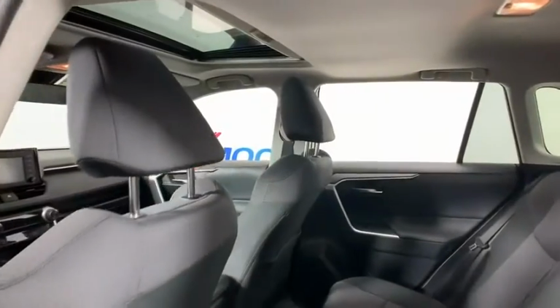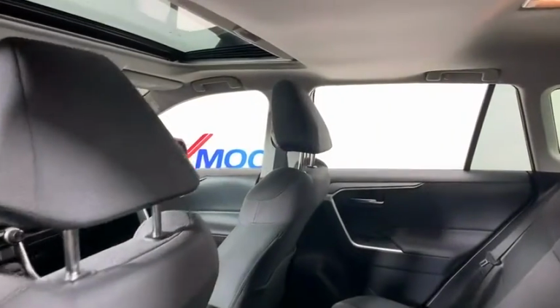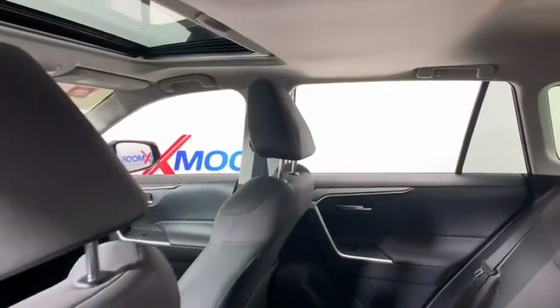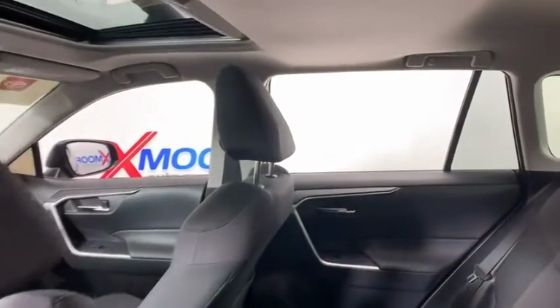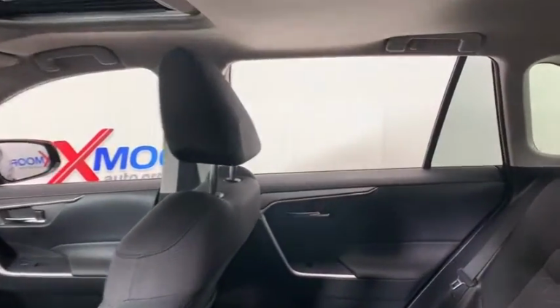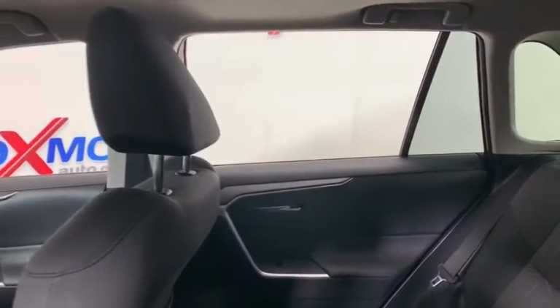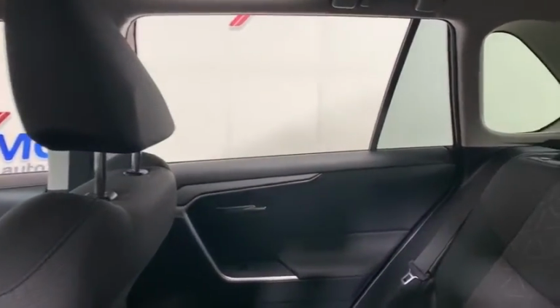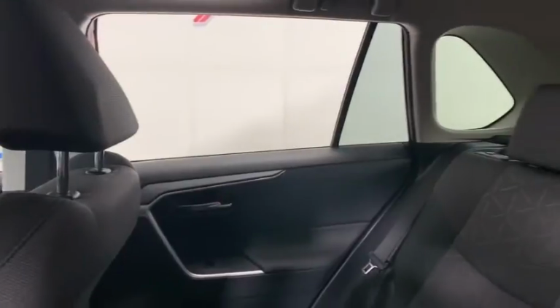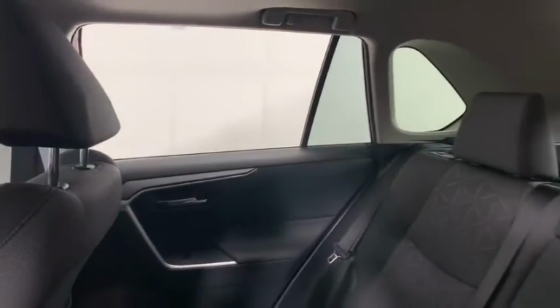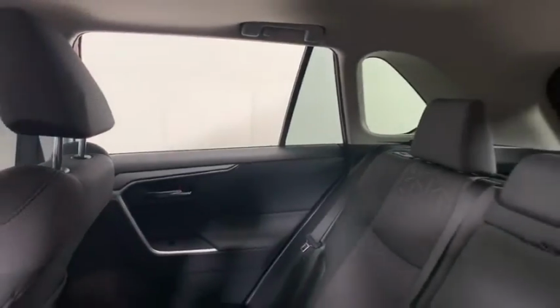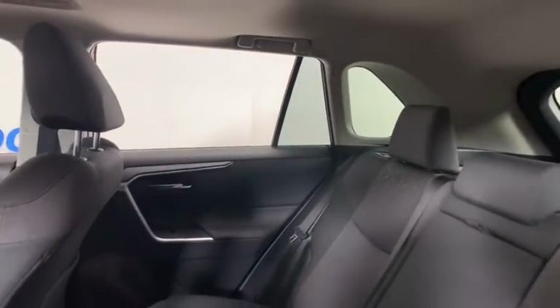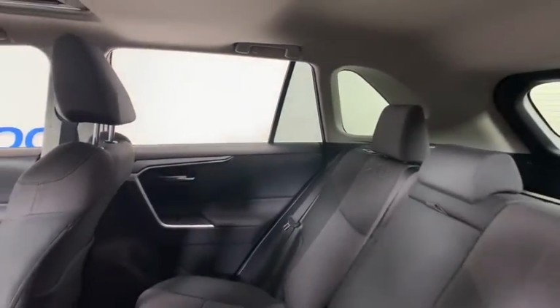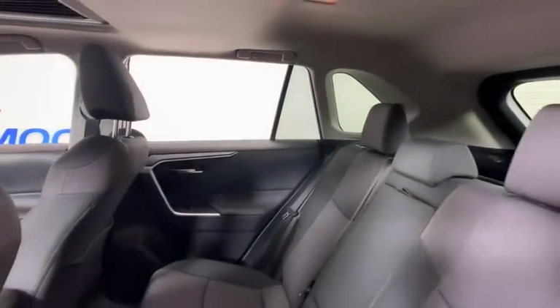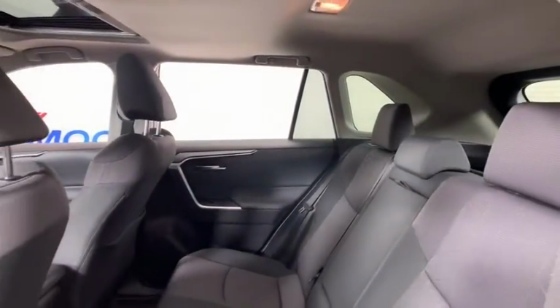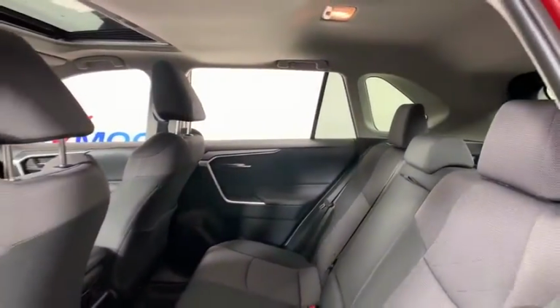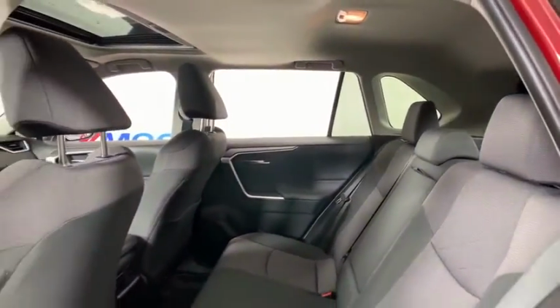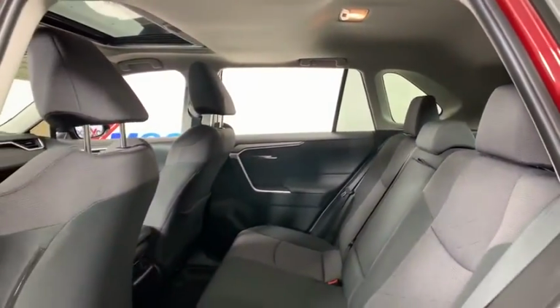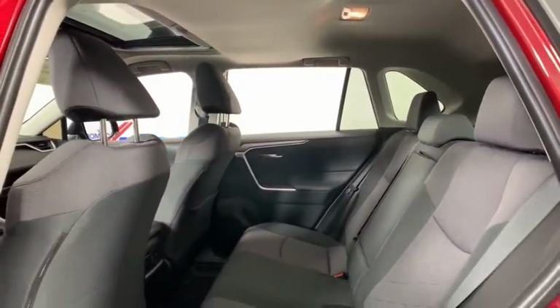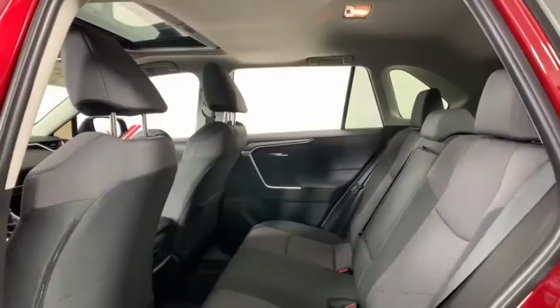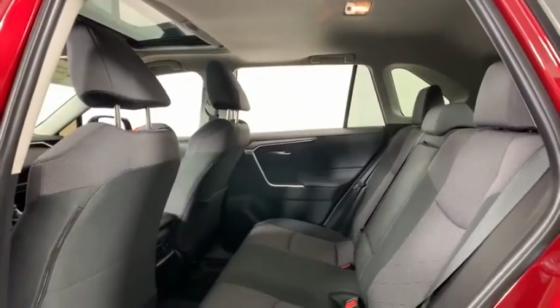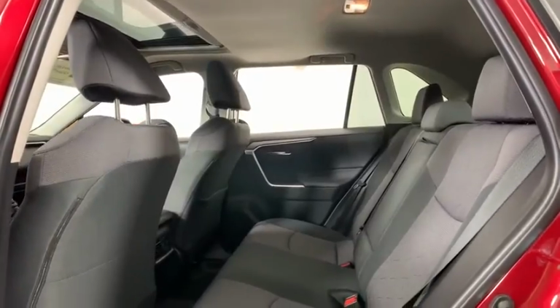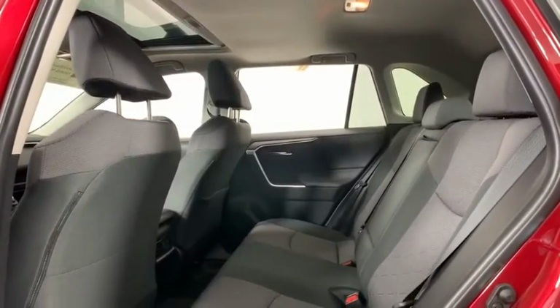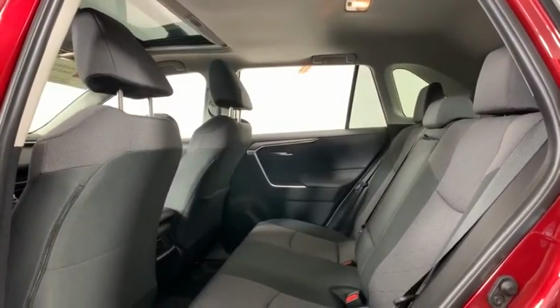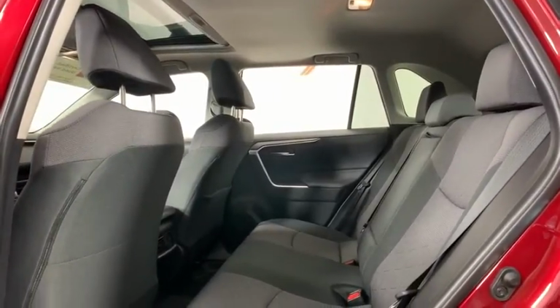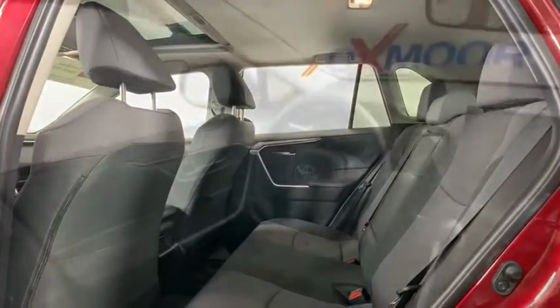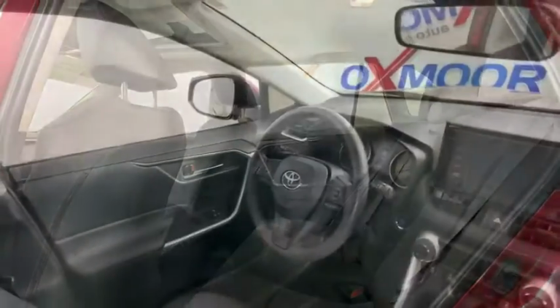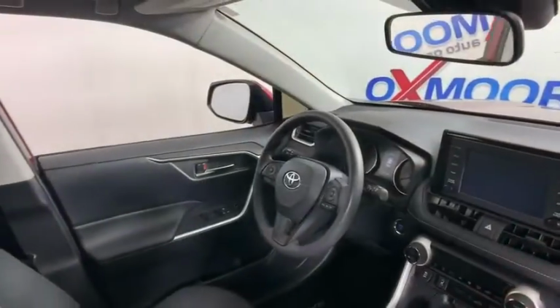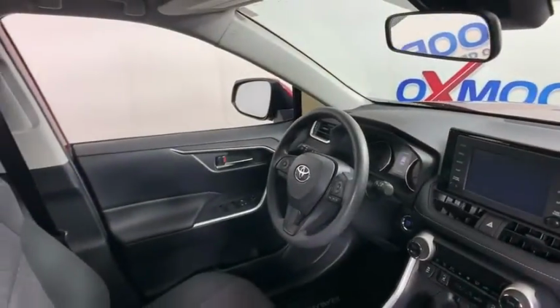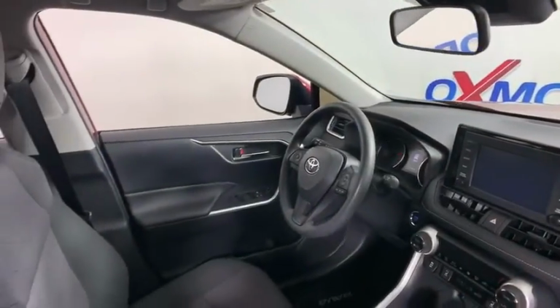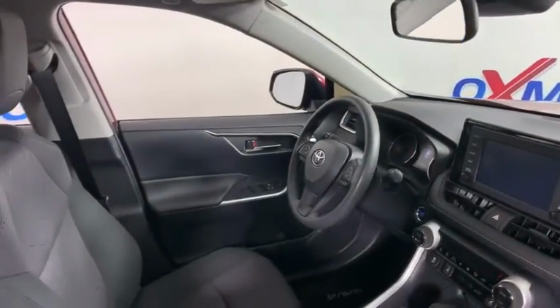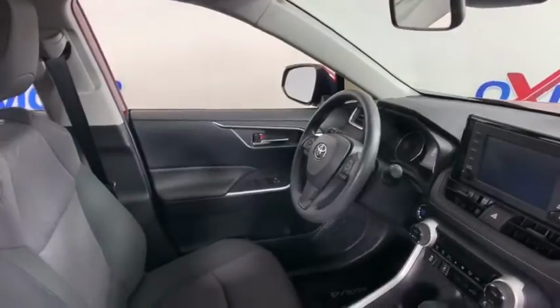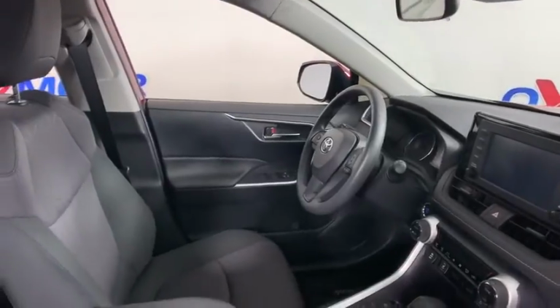Here are some of this vehicle's great options: traction control, dual airbags, alloy wheels, power steering, four-wheel disc brakes, electronic stability control, fog lights, power windows, rear window defroster, and trip computer.